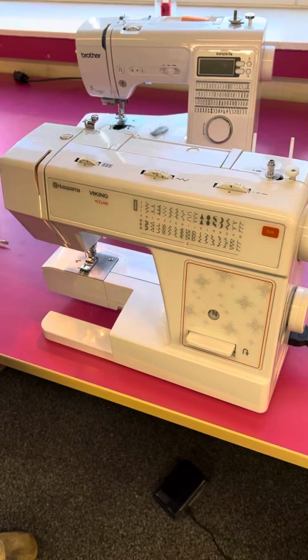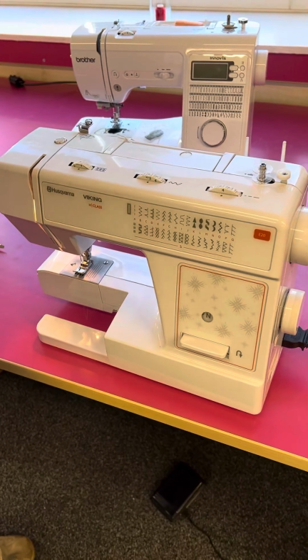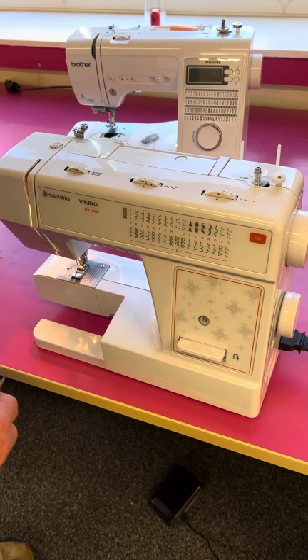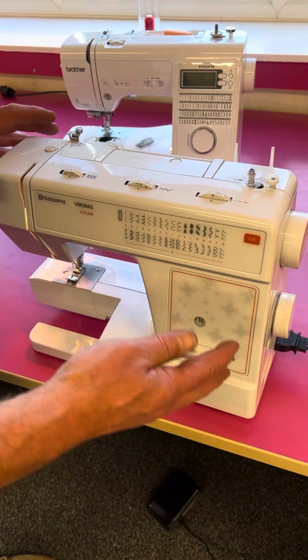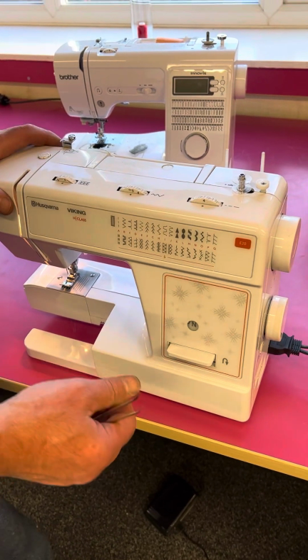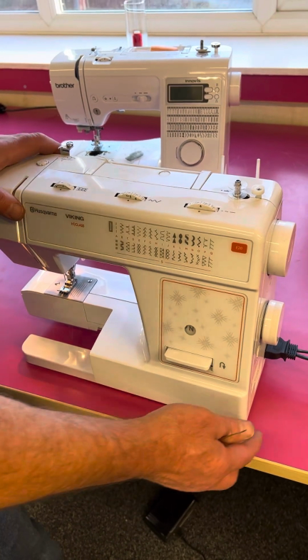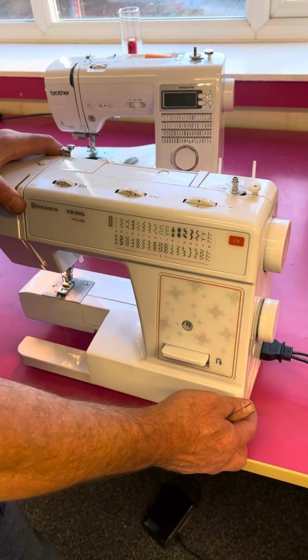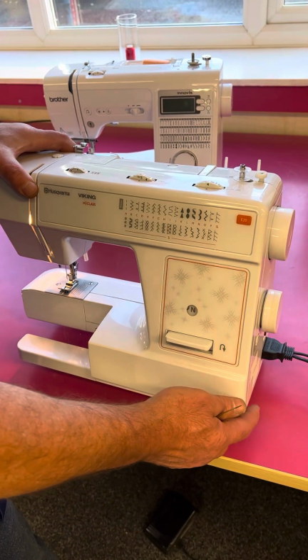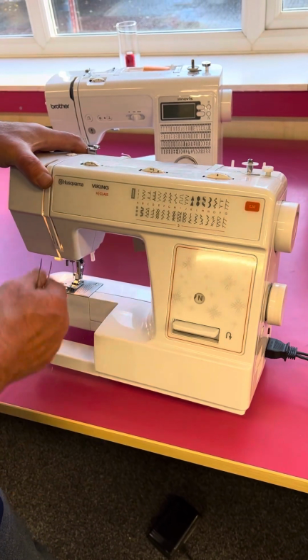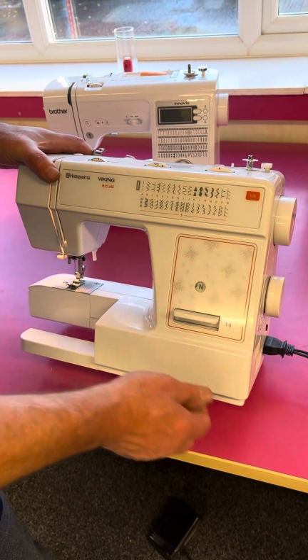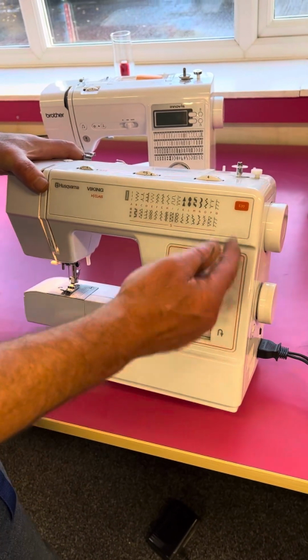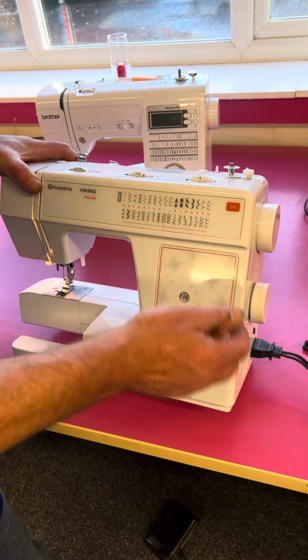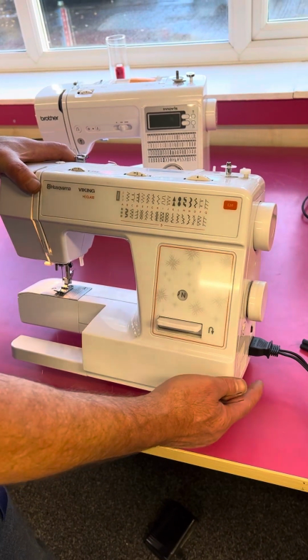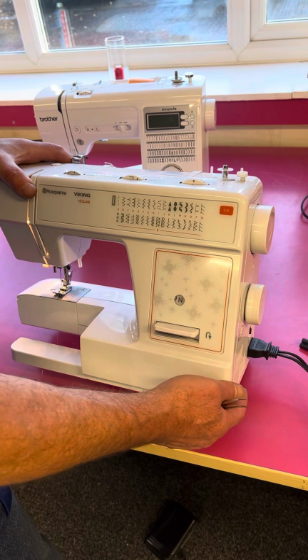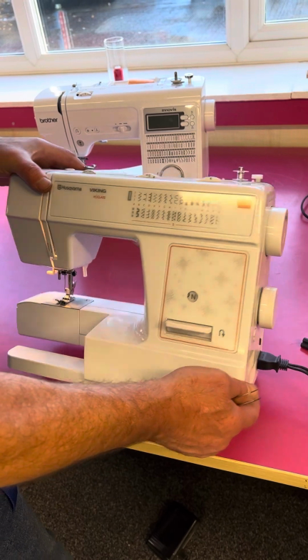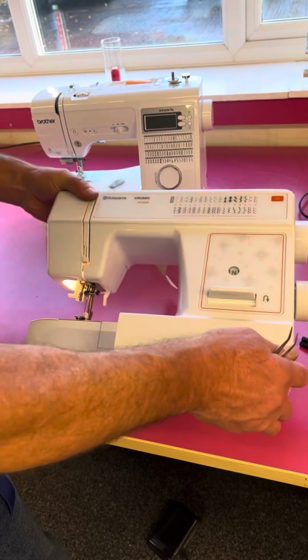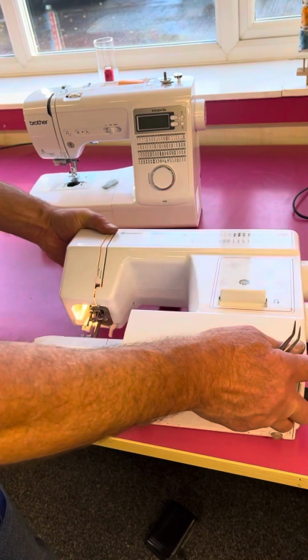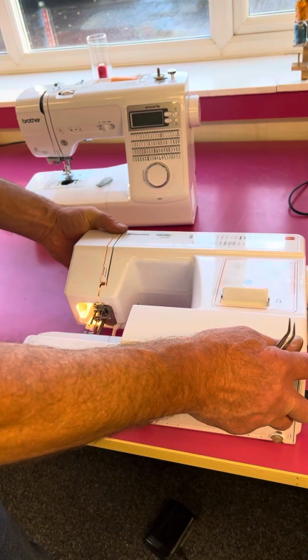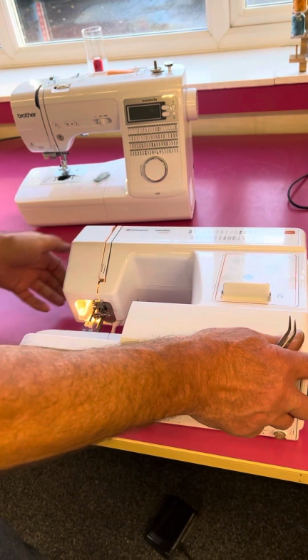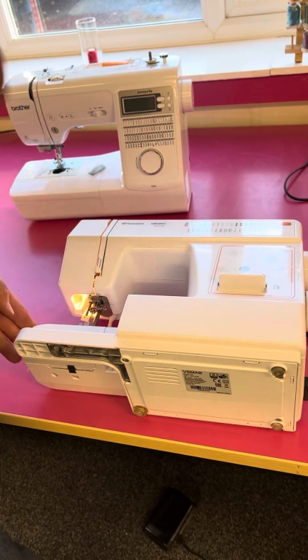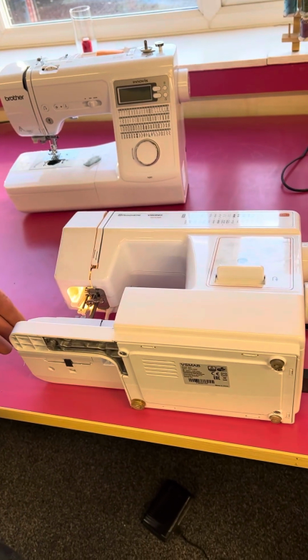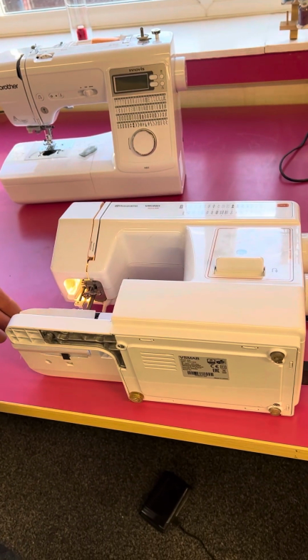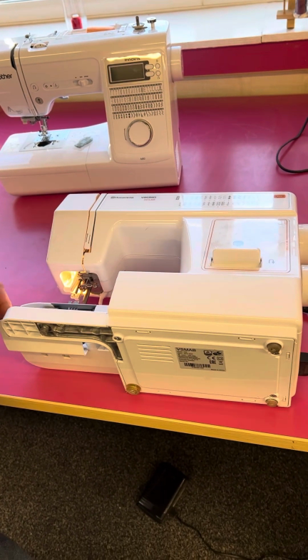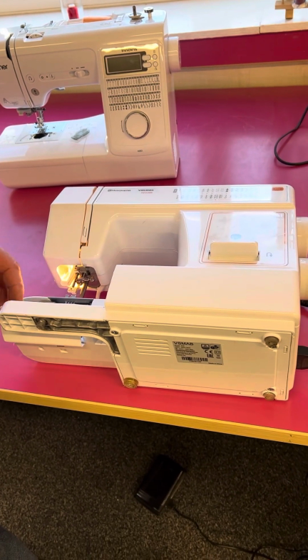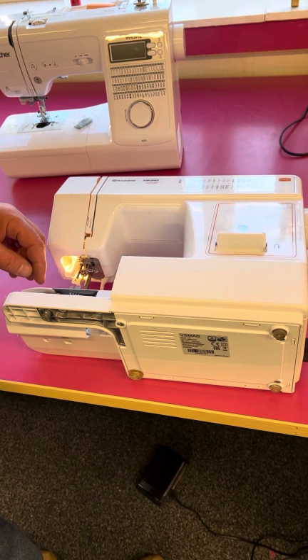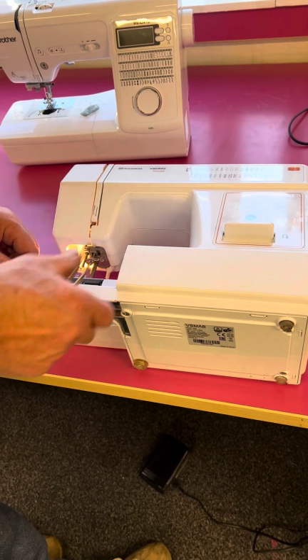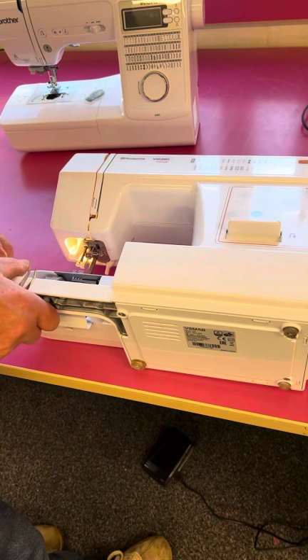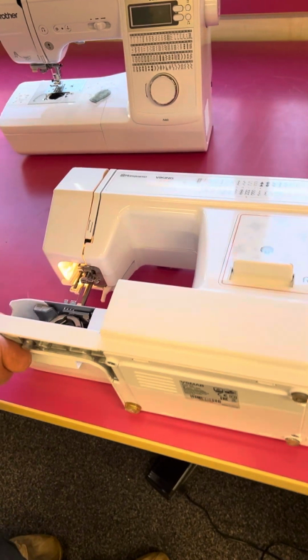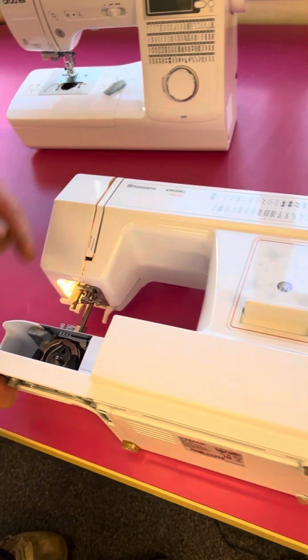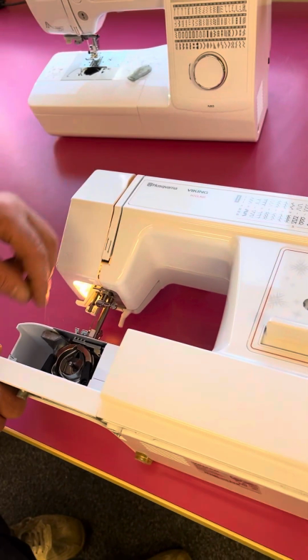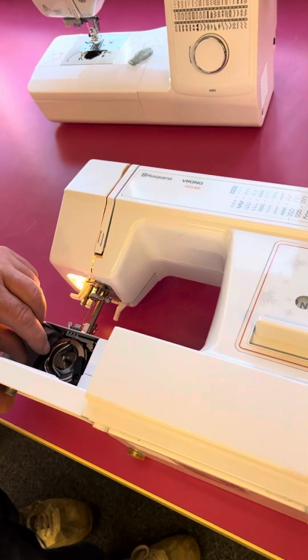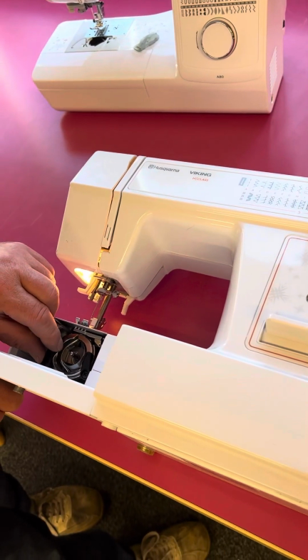Okay, so we're going to set up the Husqvarna E20. It's pretty much the same machine as a few others — namely the E10 is the same — but this one is the E20.